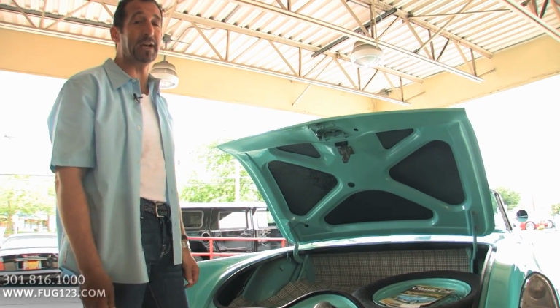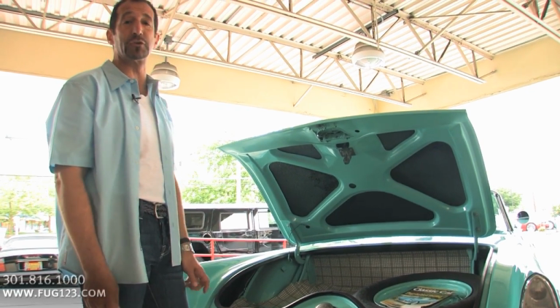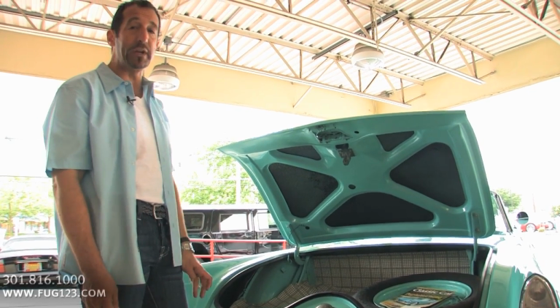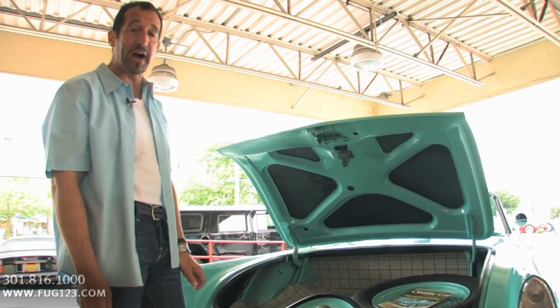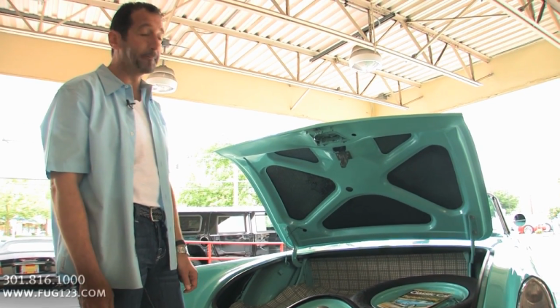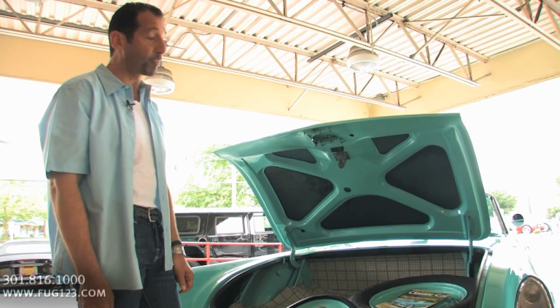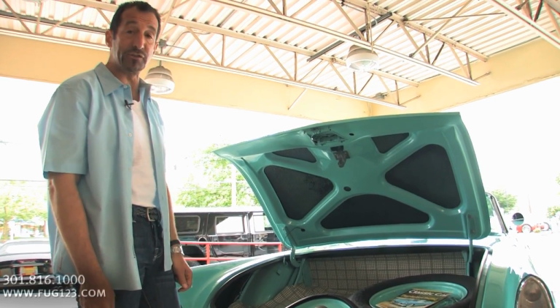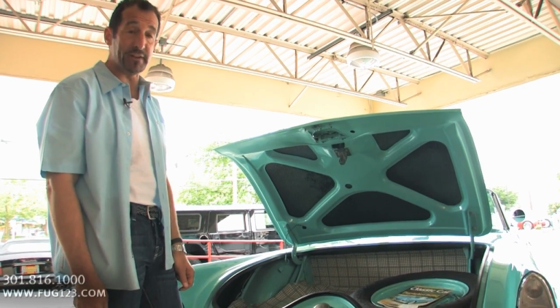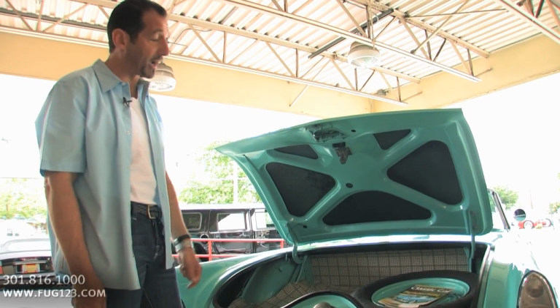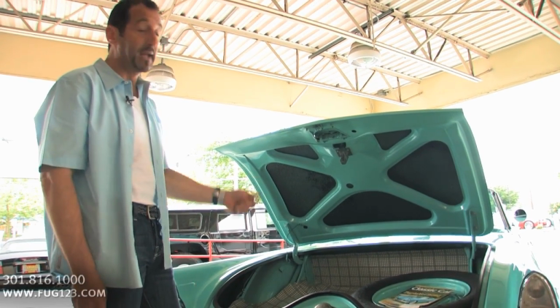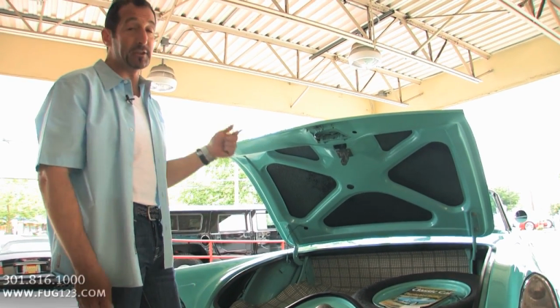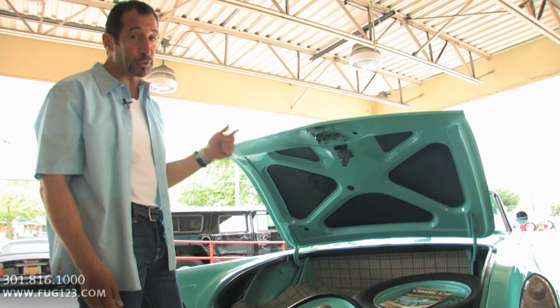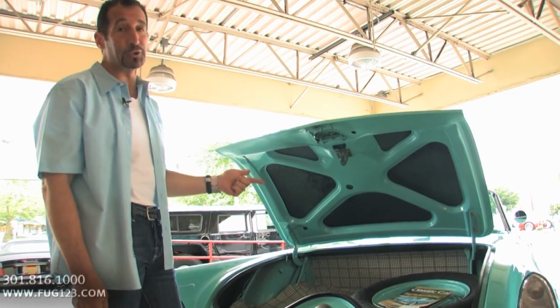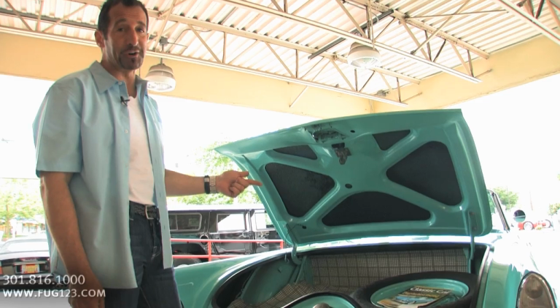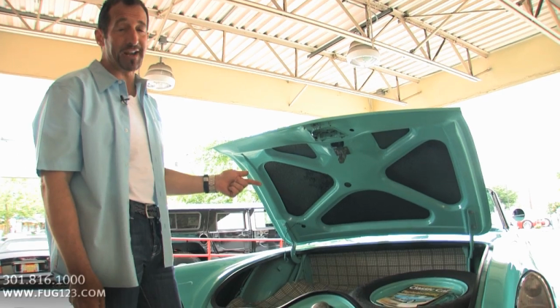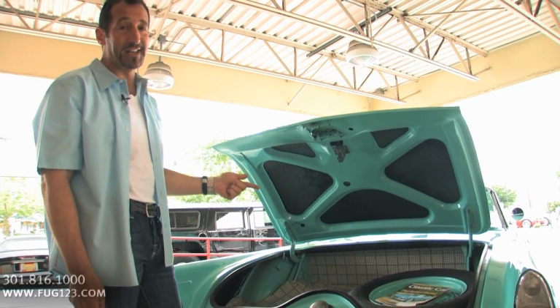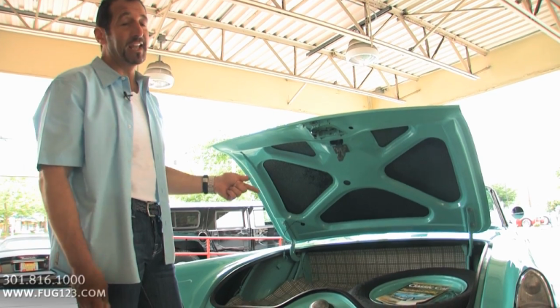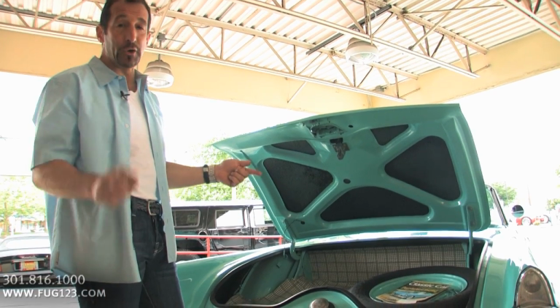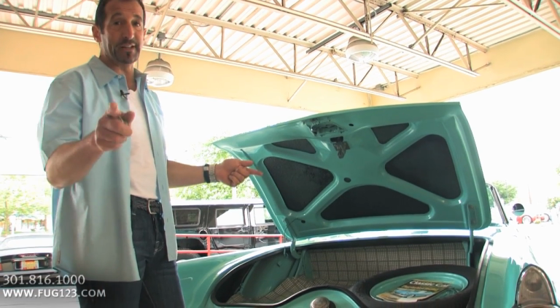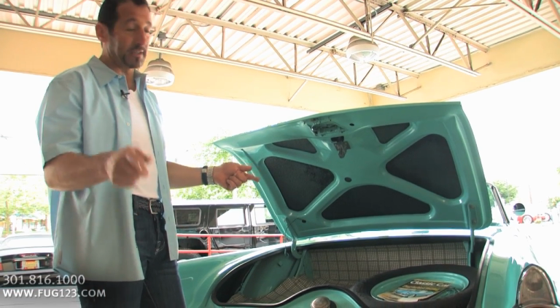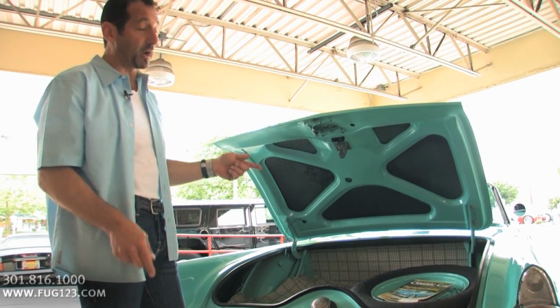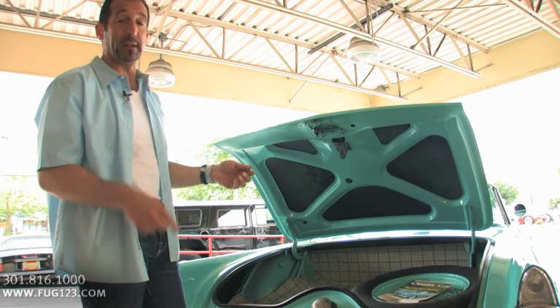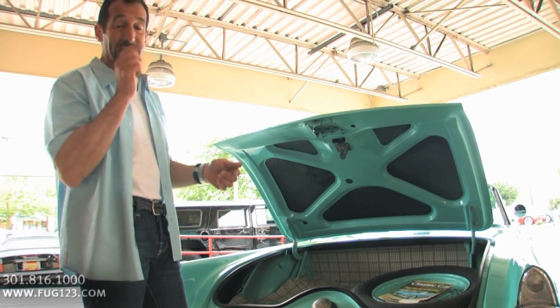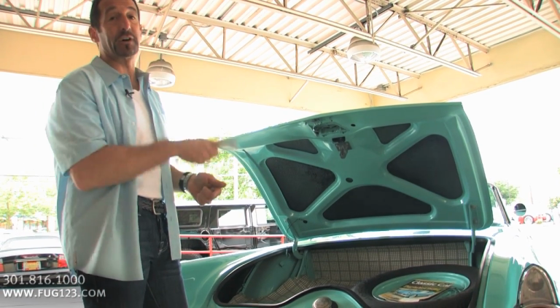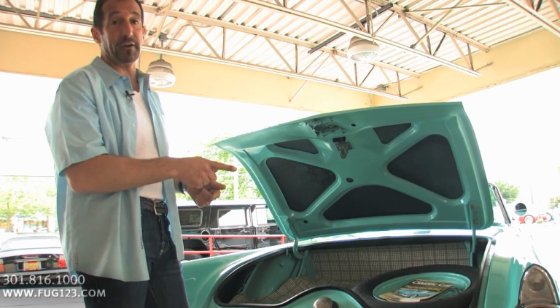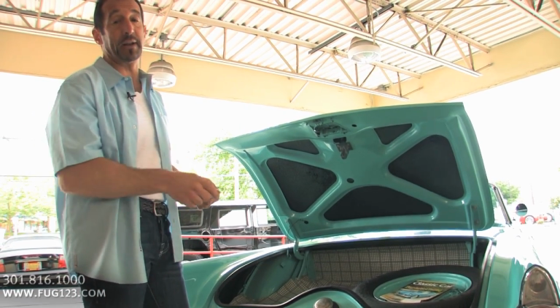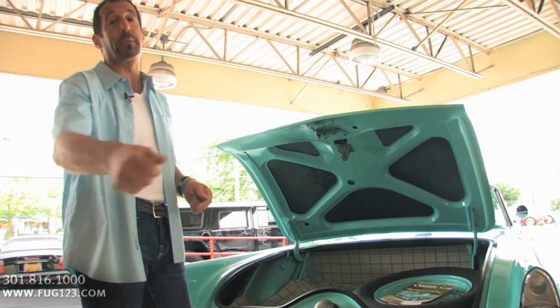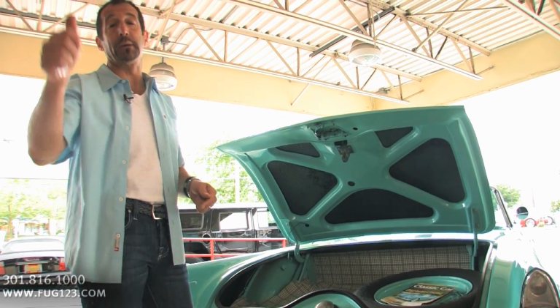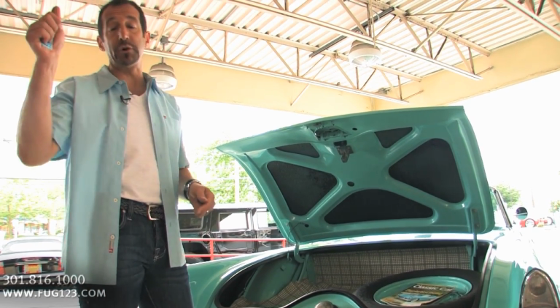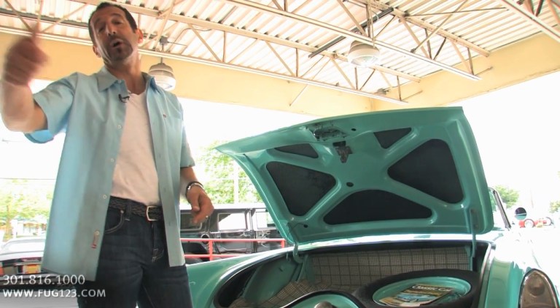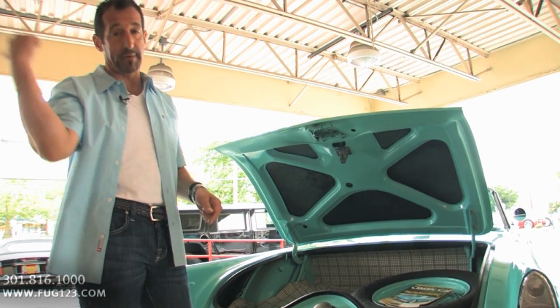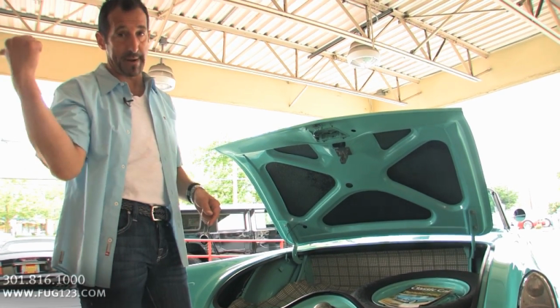Somebody opens the trunk of this and they smile automatically — because they remember this time. This was a really cool time. I don't care if you're 25 or 75, this is a cool car to ride in. You go to dinner in this car and they're putting it out front and parking the Porsche around back.